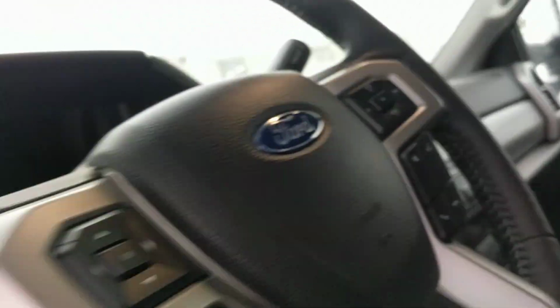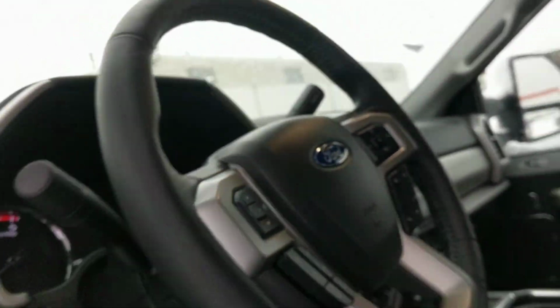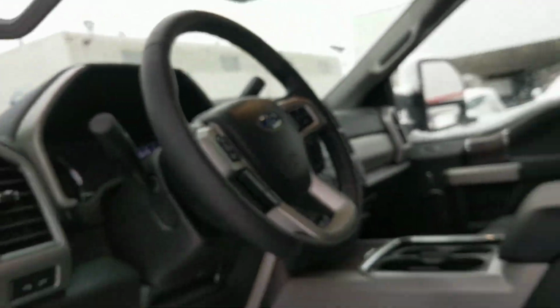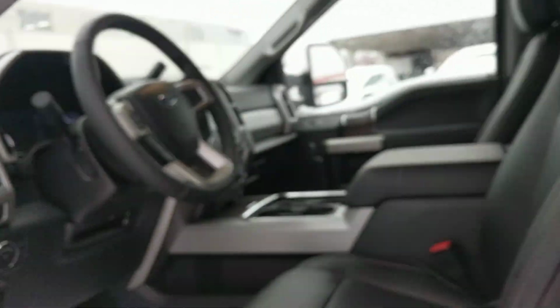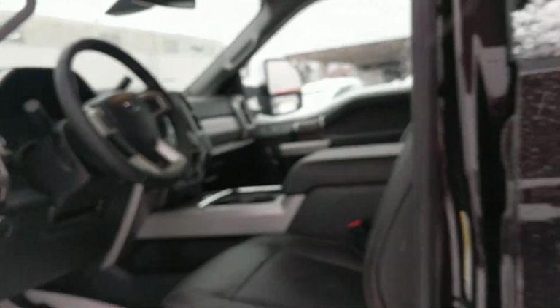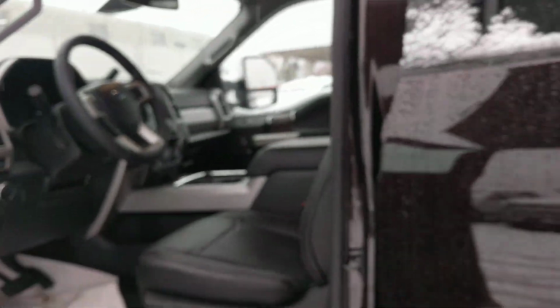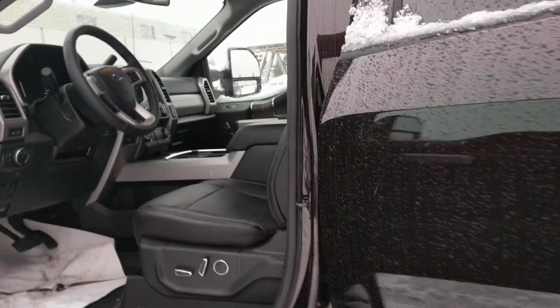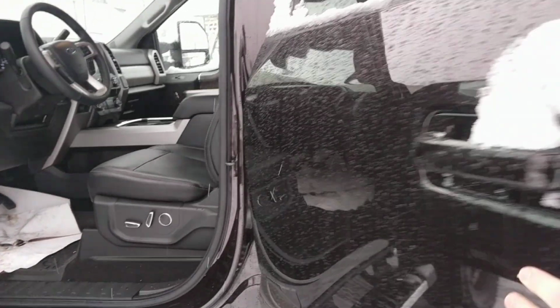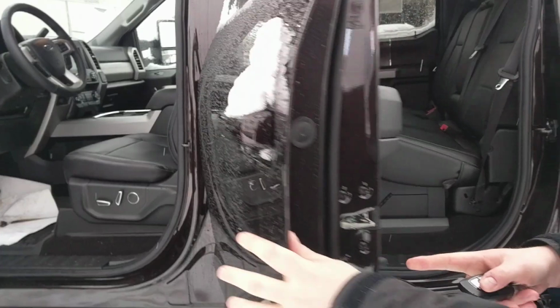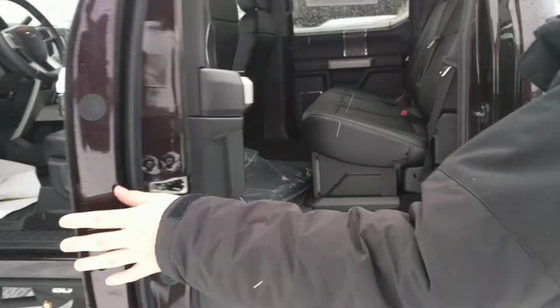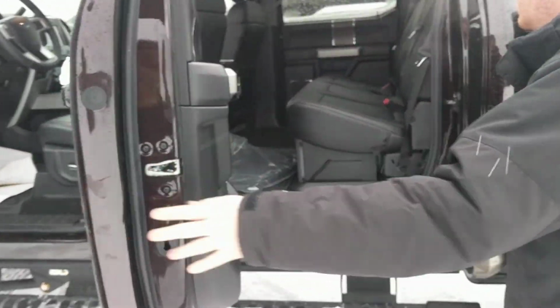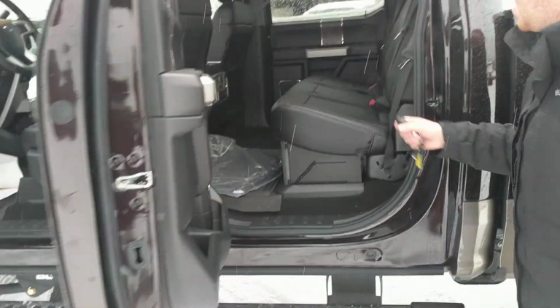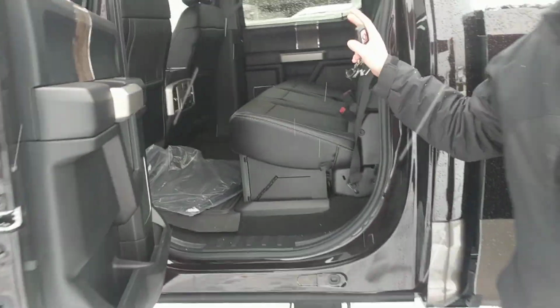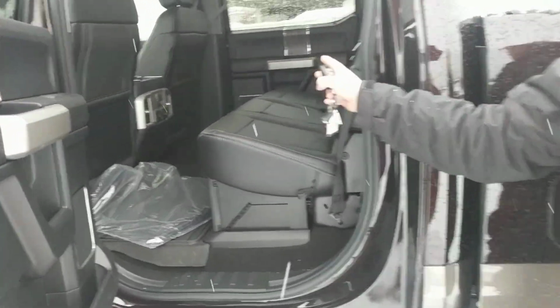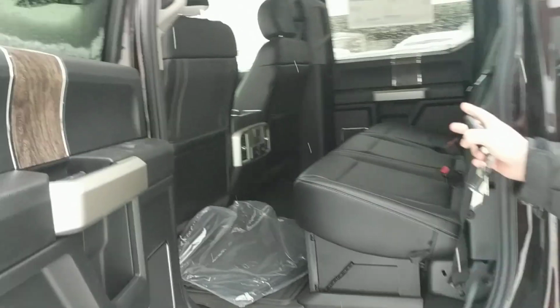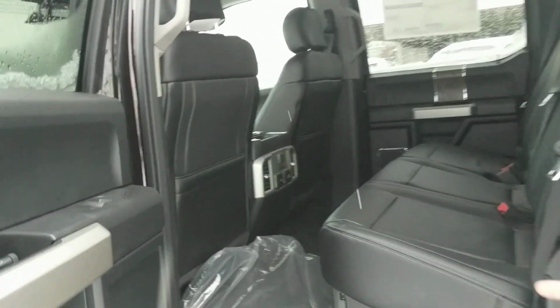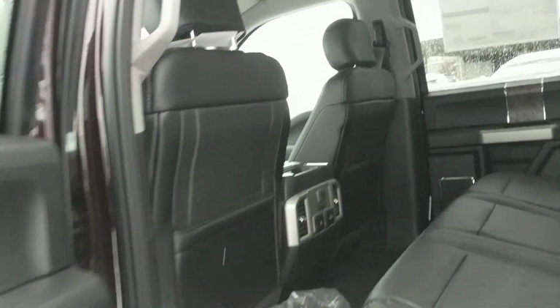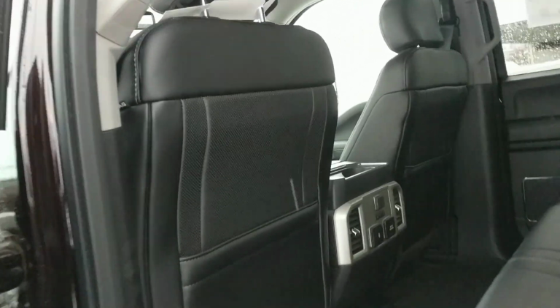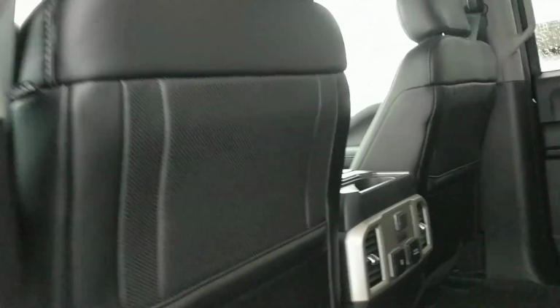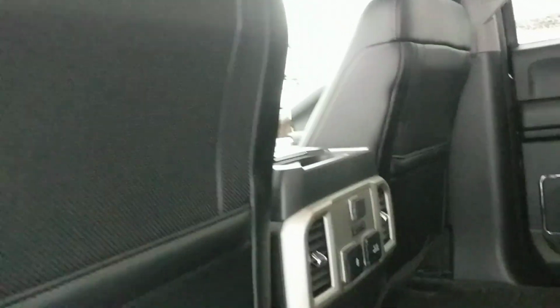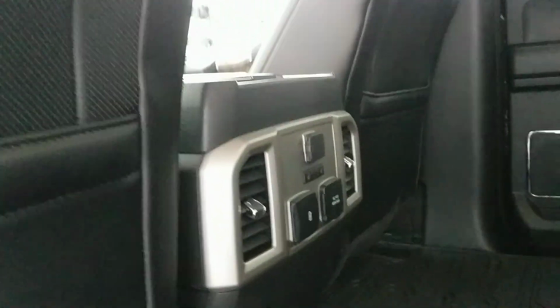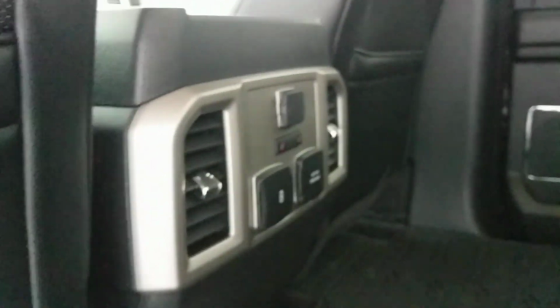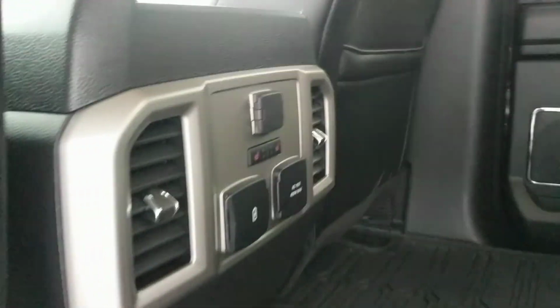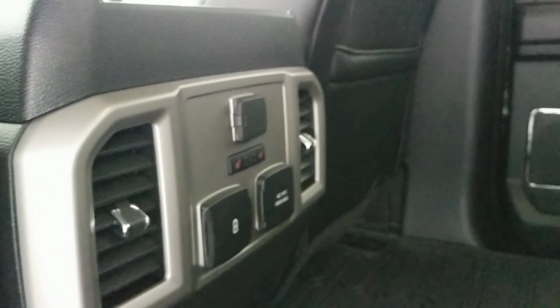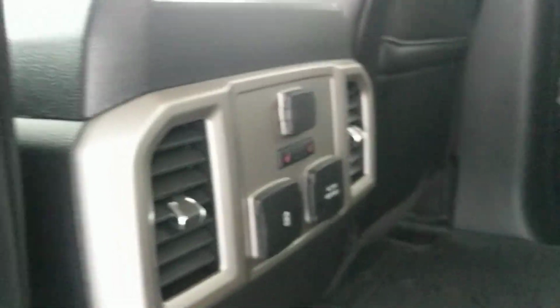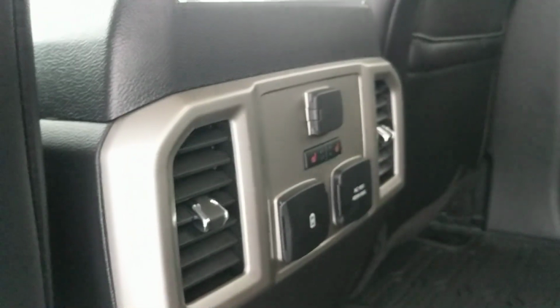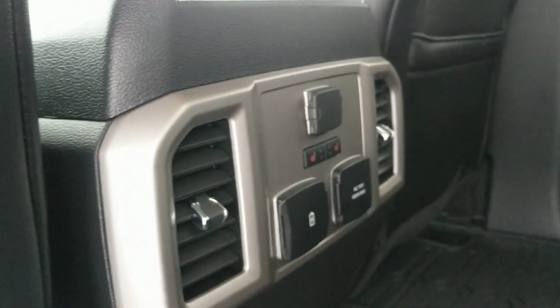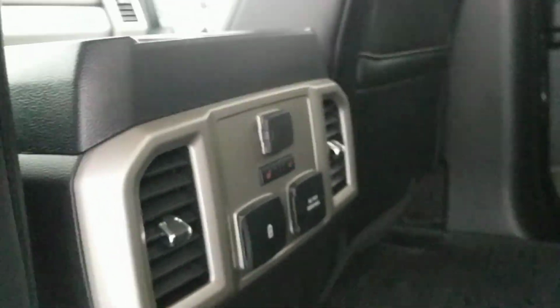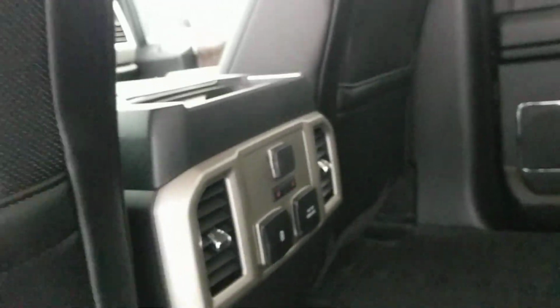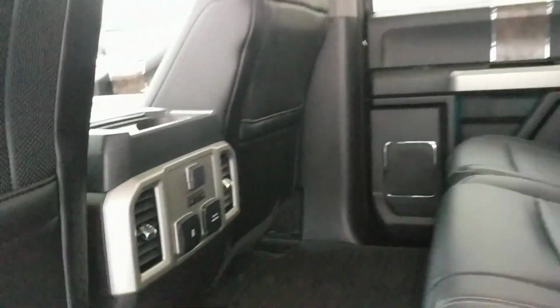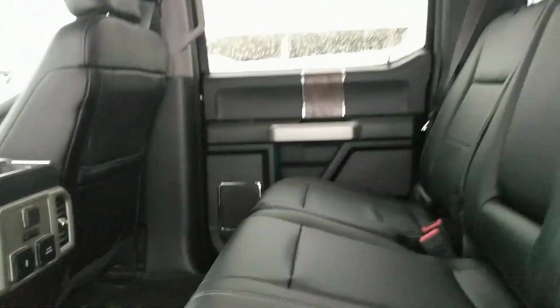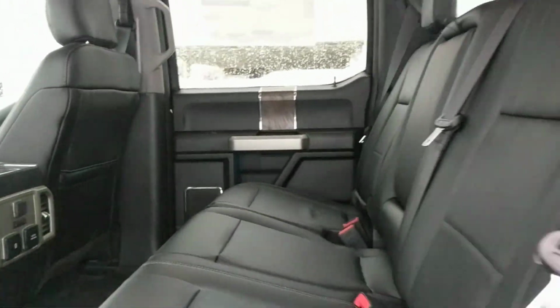This is the crew cab — tons of space back here. I have two heated seats, a 12 volt, 110 volt, and two USB outlets back there.